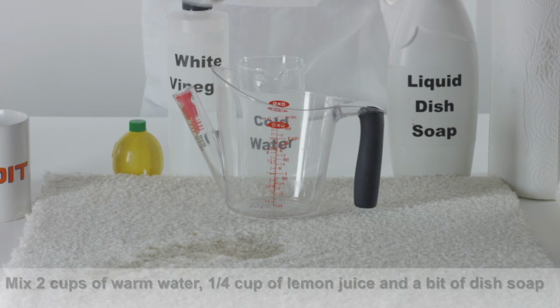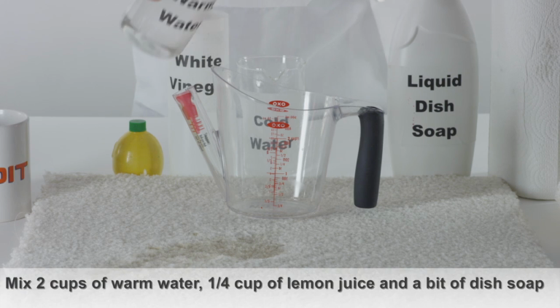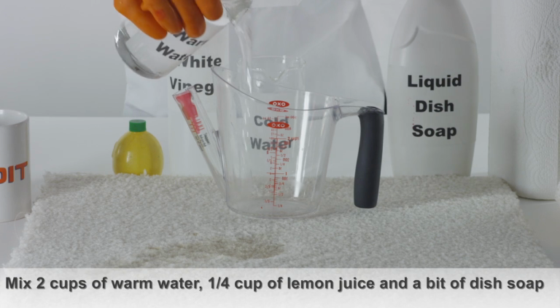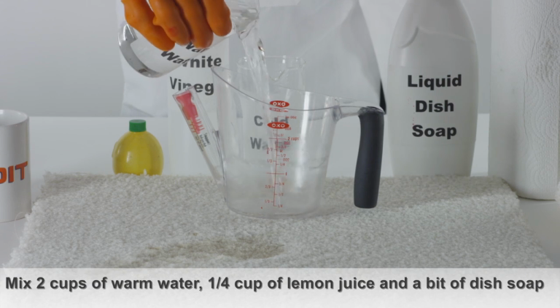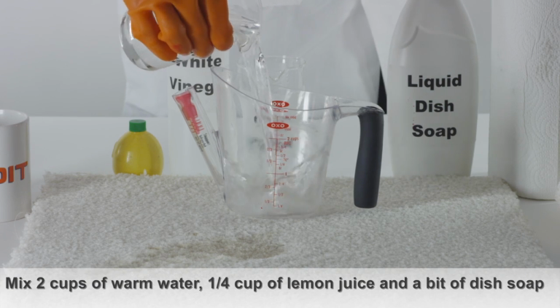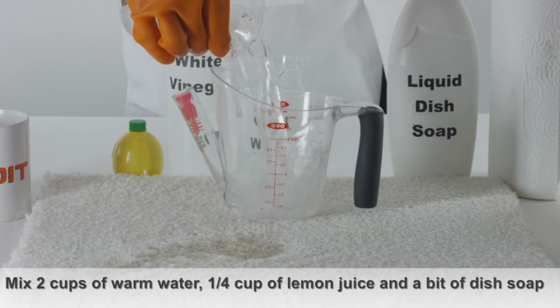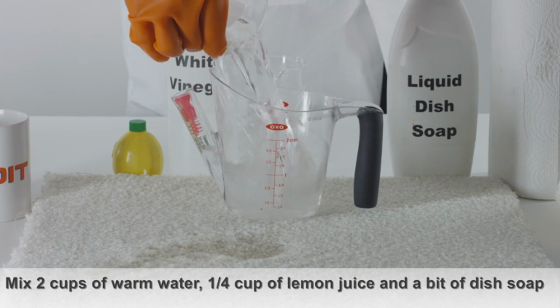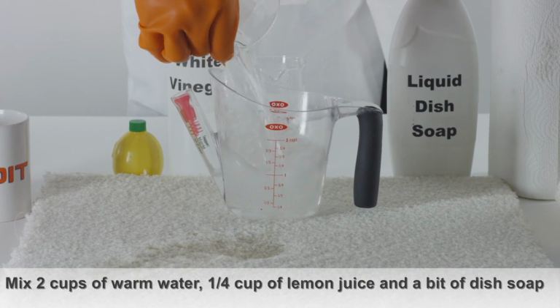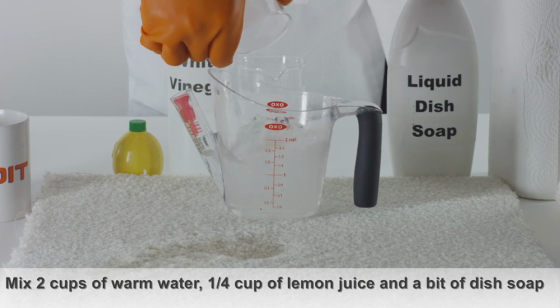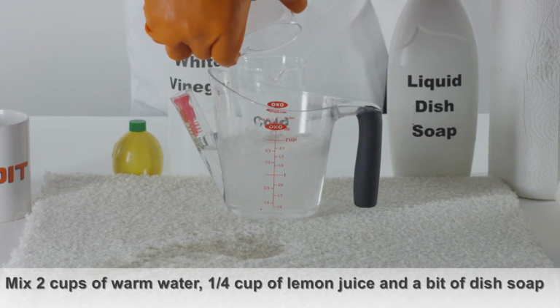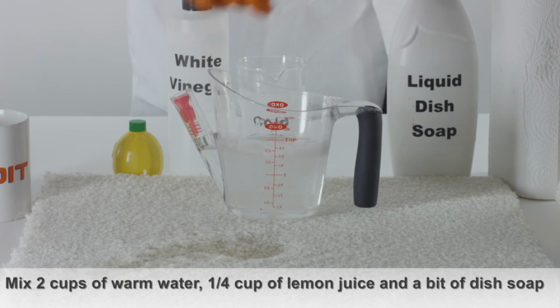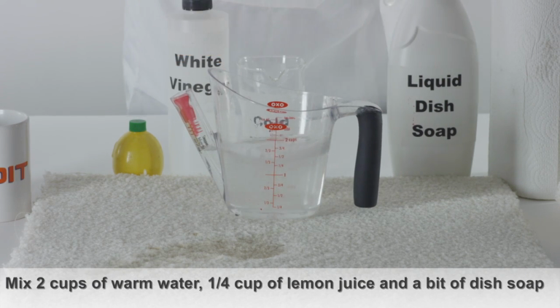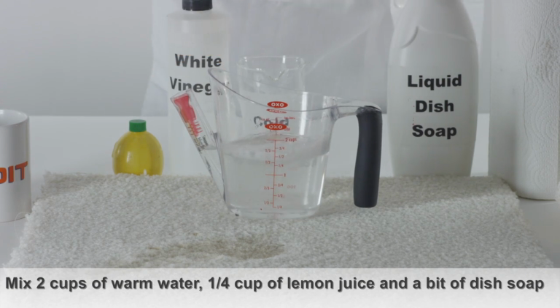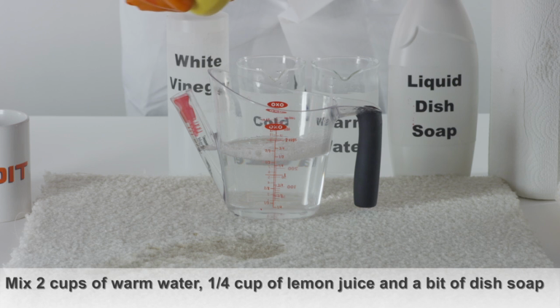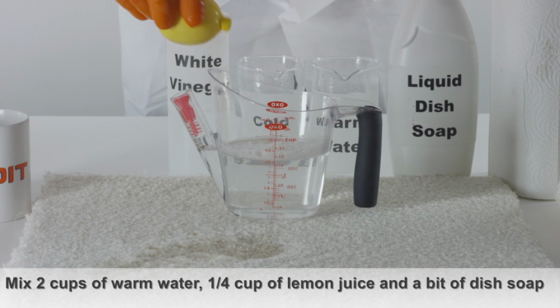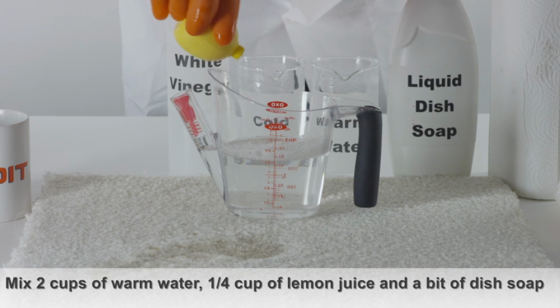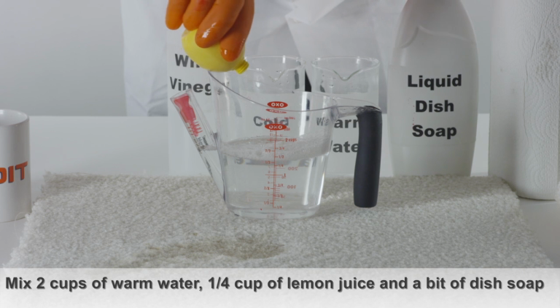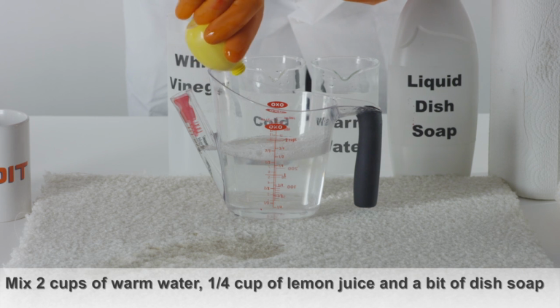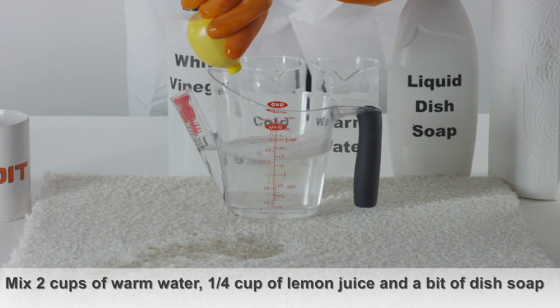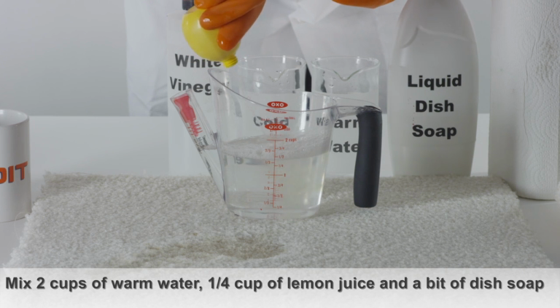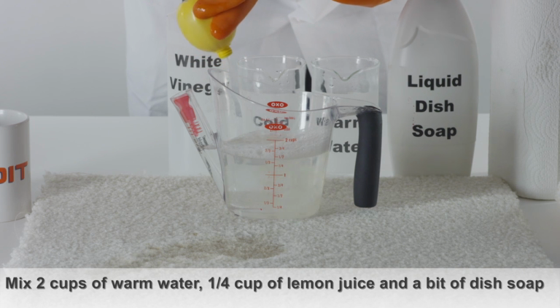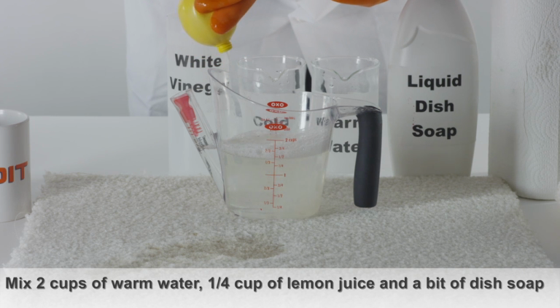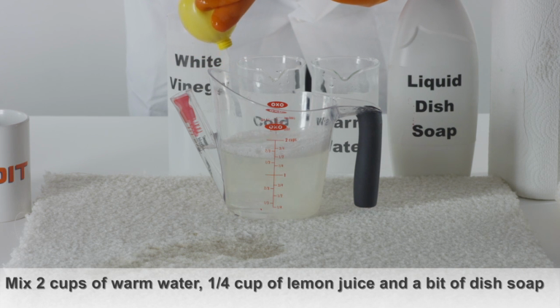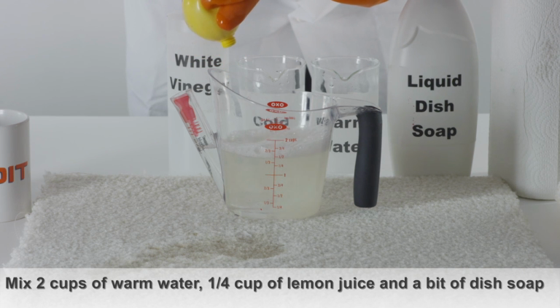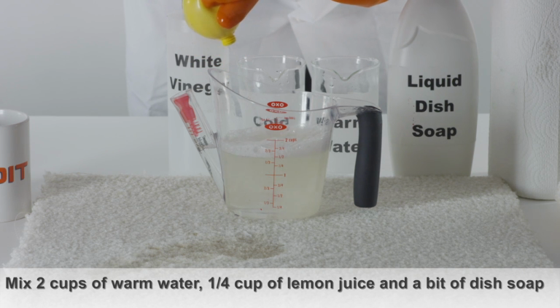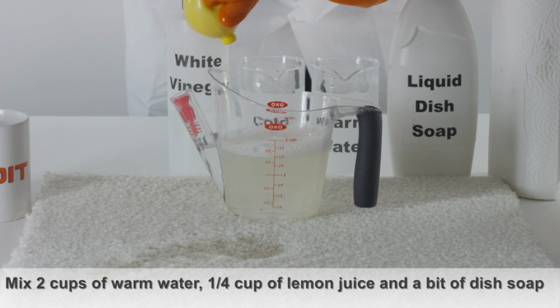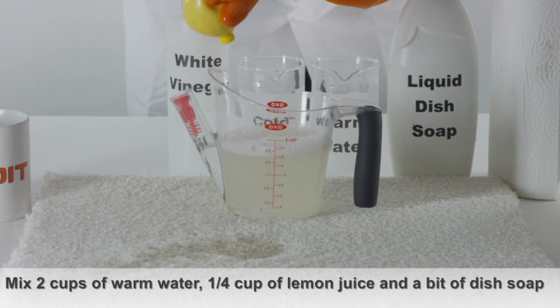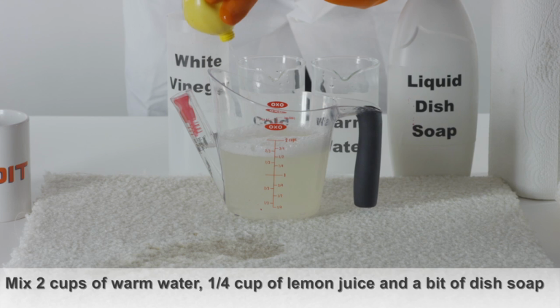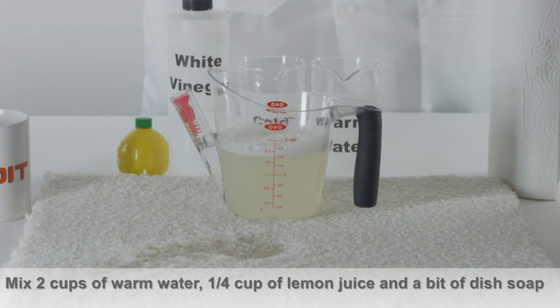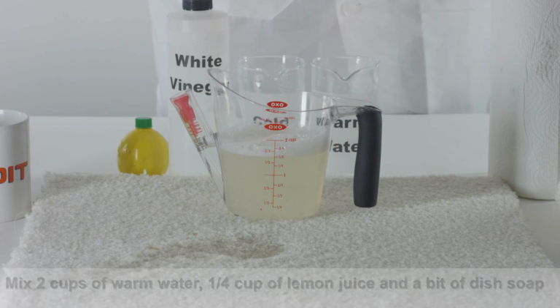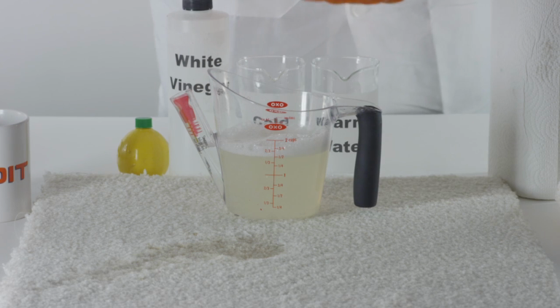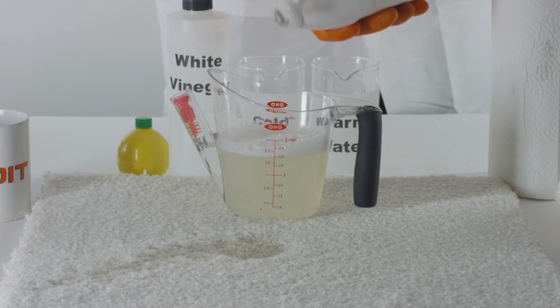Next, mix two cups of lukewarm water with 1/4 cup of lemon juice. Add a bit of liquid dishwashing detergent to the mix as well.